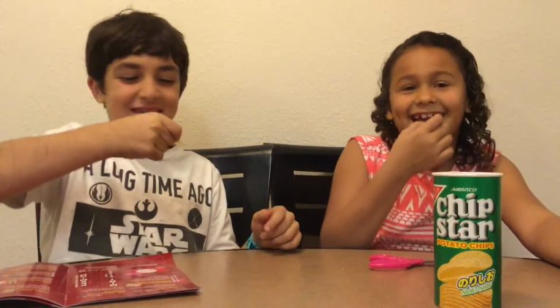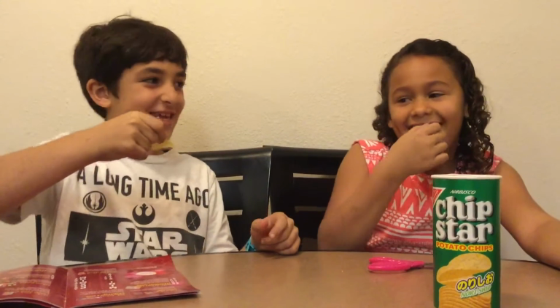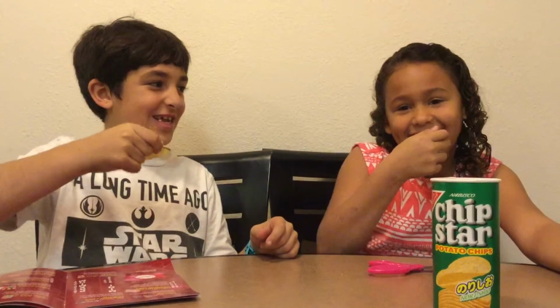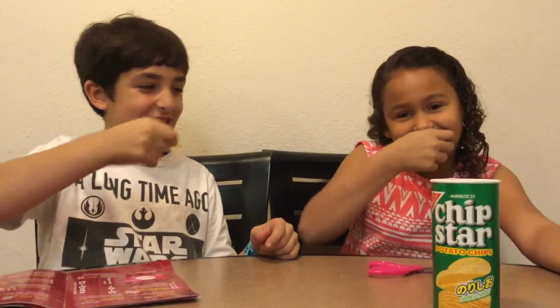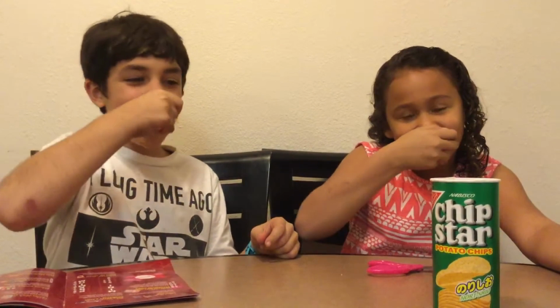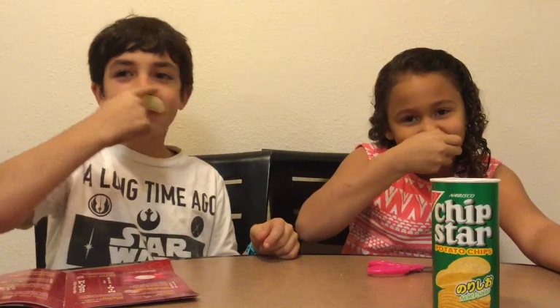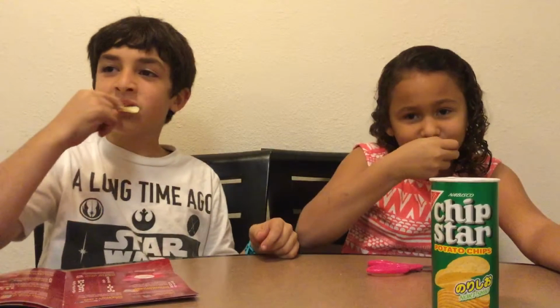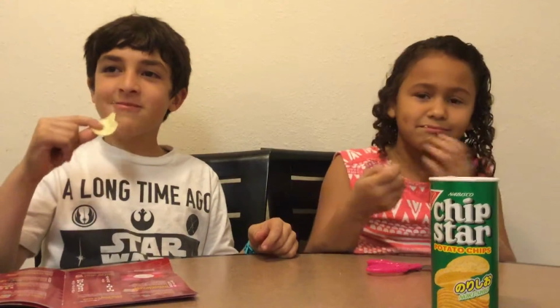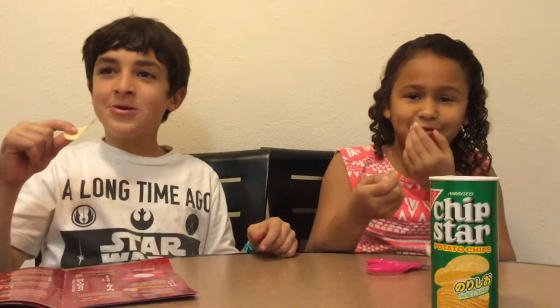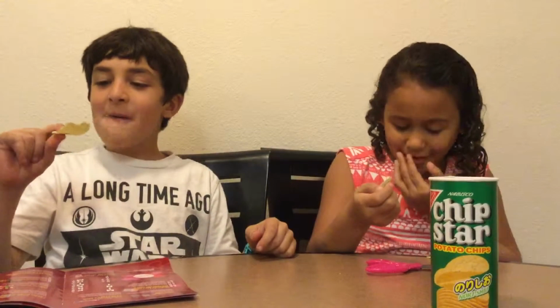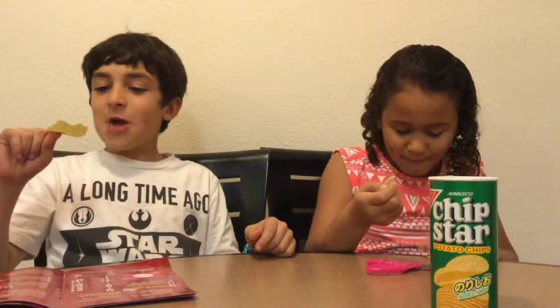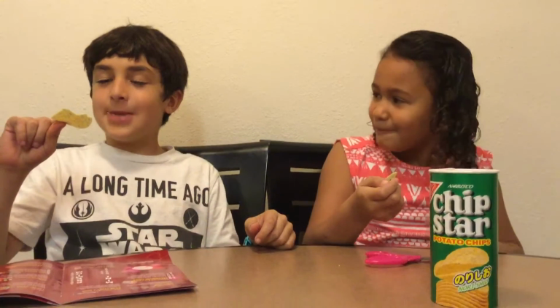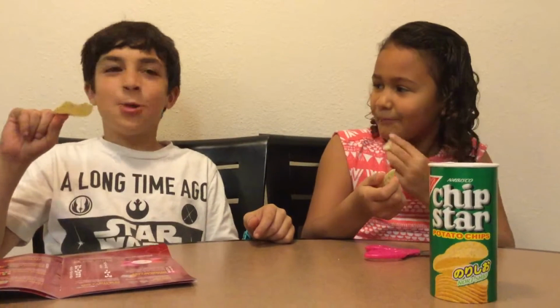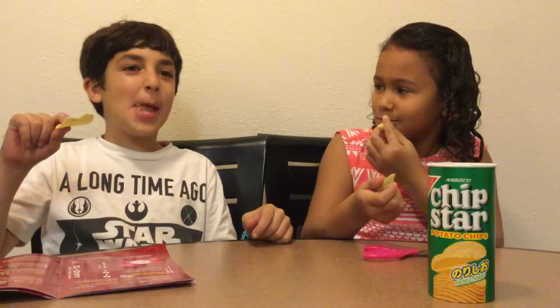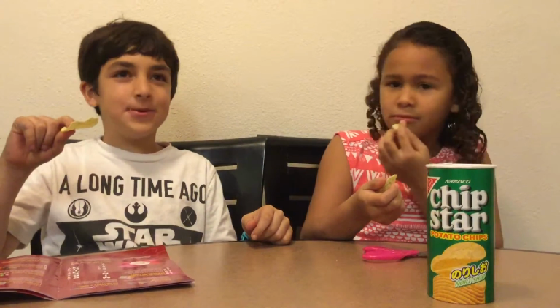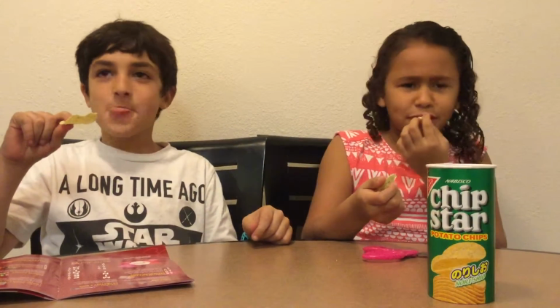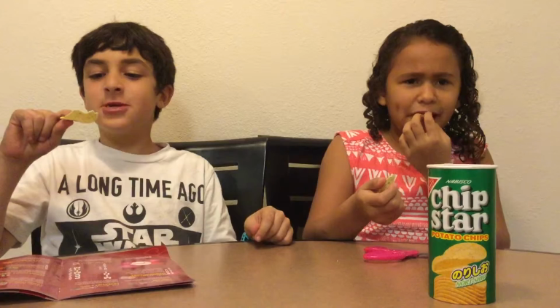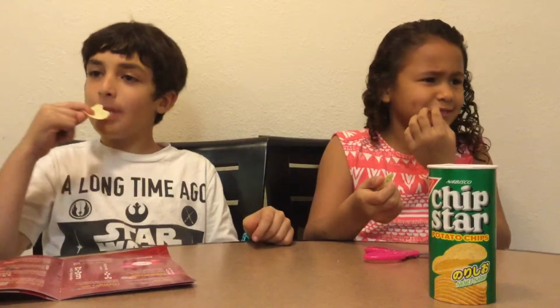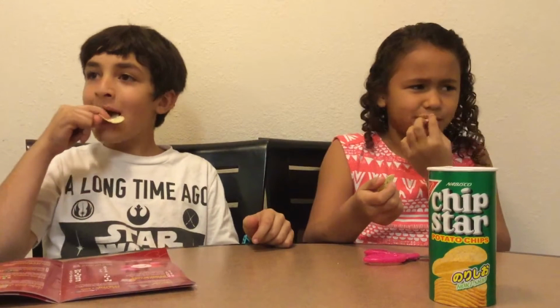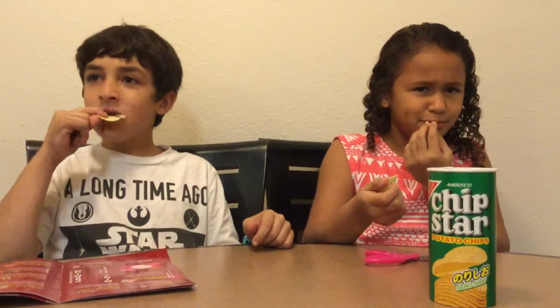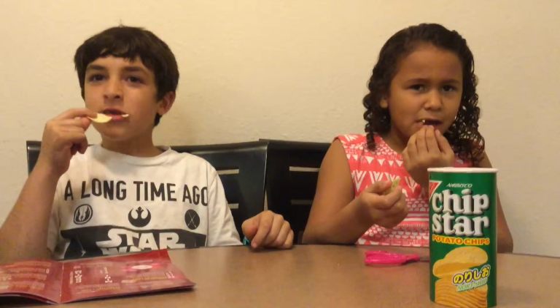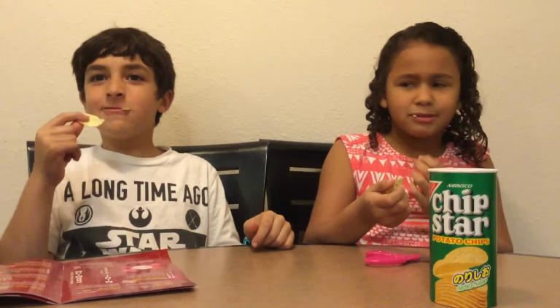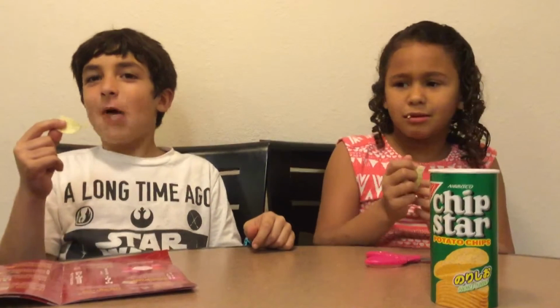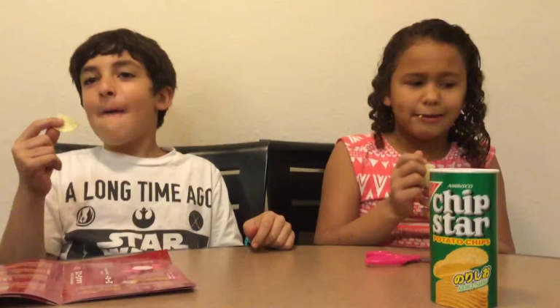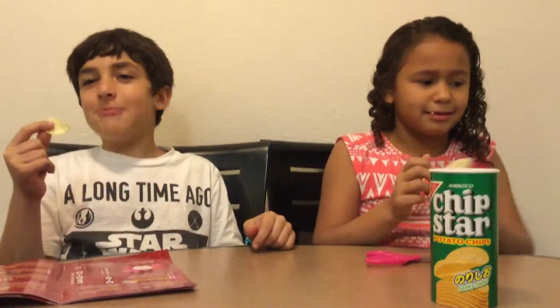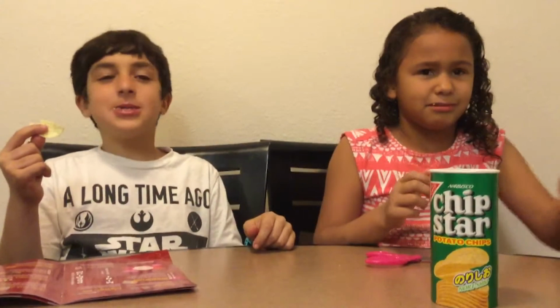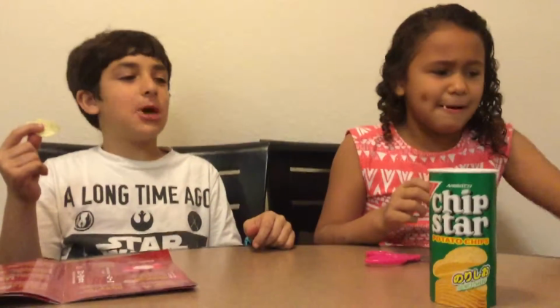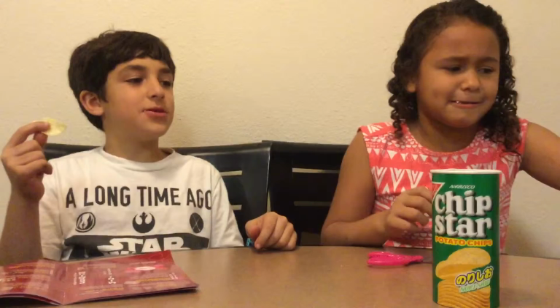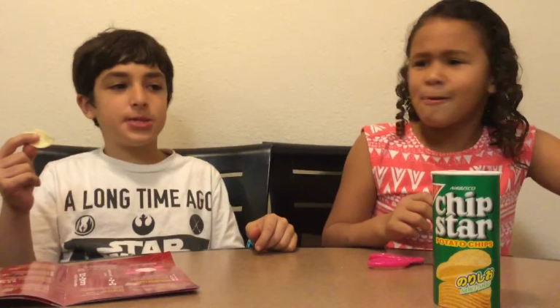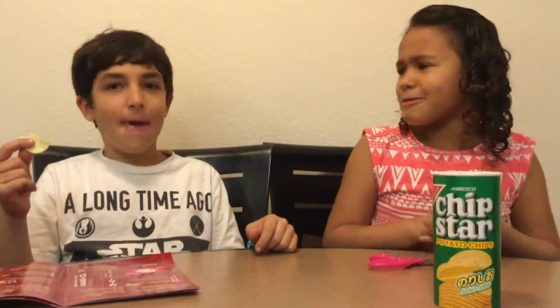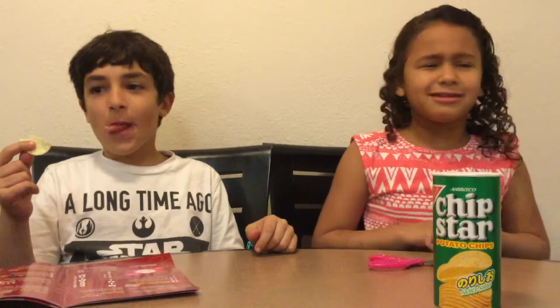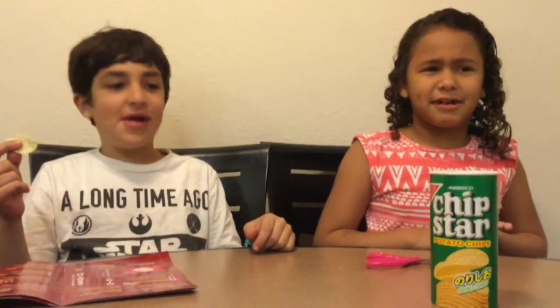Now to eat it. I like tasting it. Mmm, it tastes not bad — this actually tastes a lot like Pringles. I don't even taste the seaweed. I don't really like it. I taste the salt, but not the seaweed.